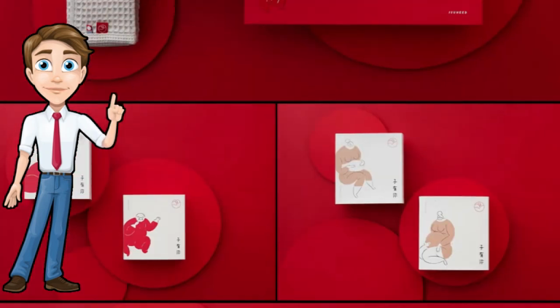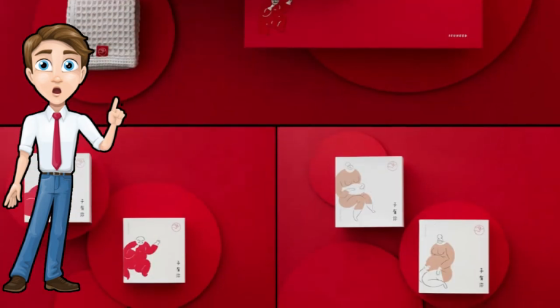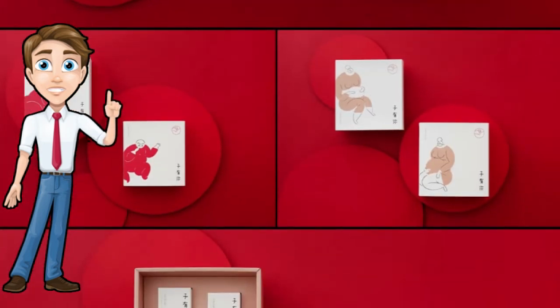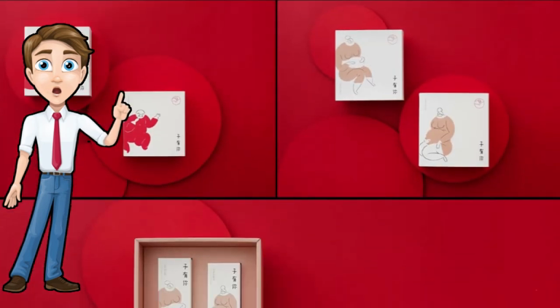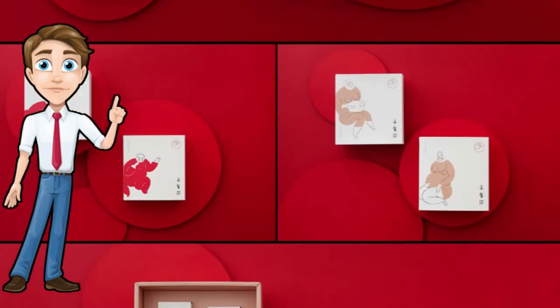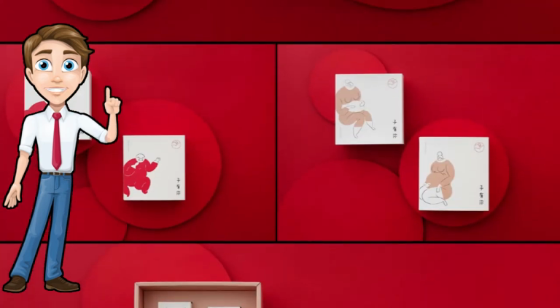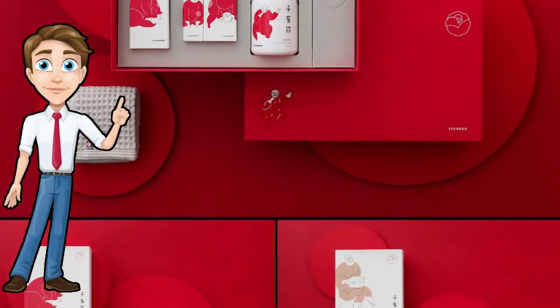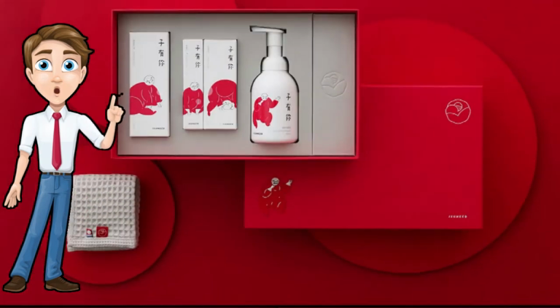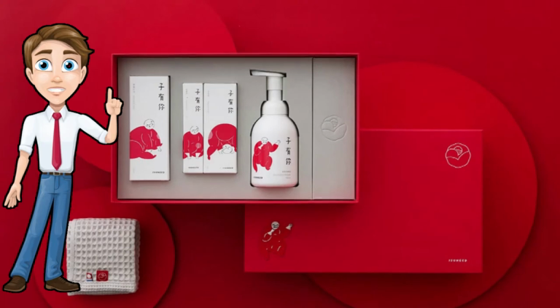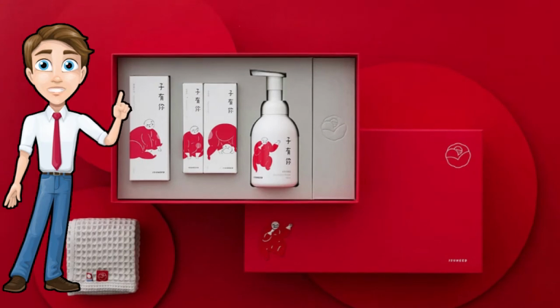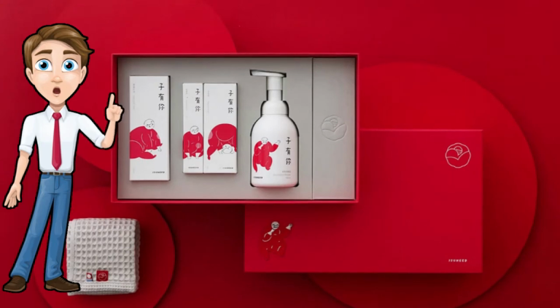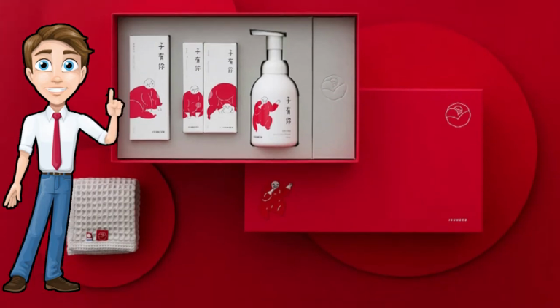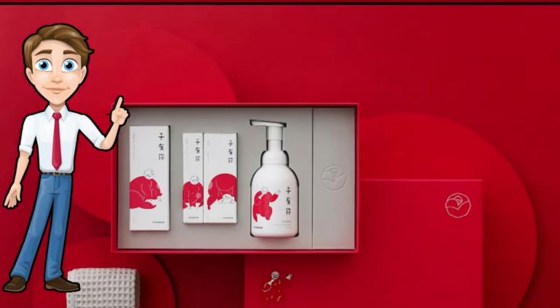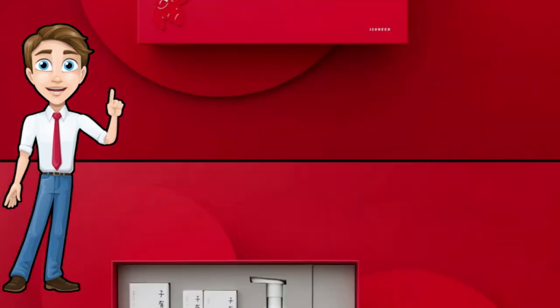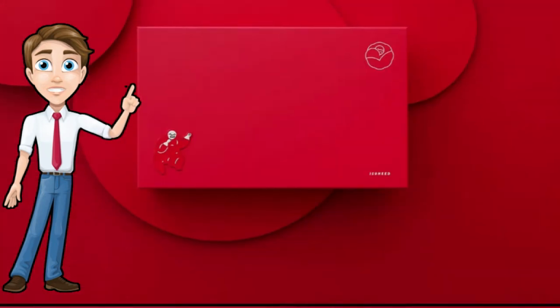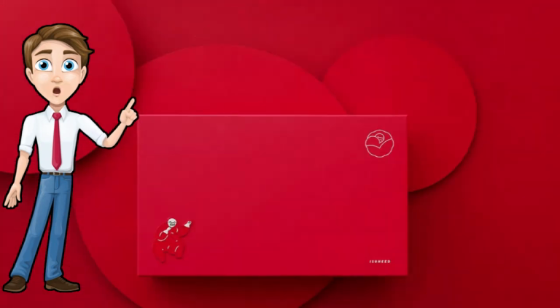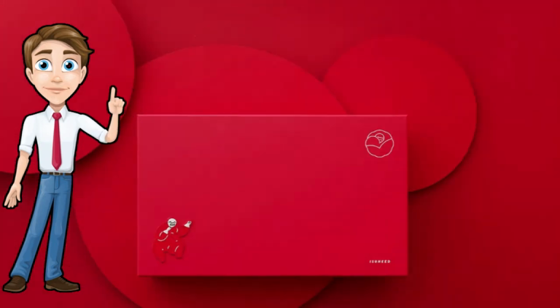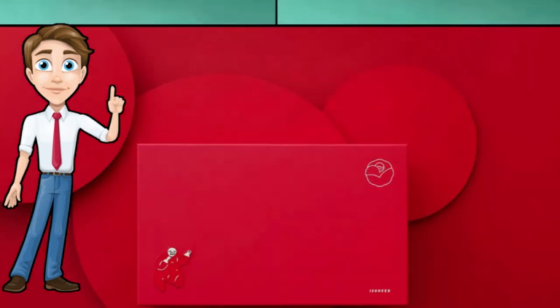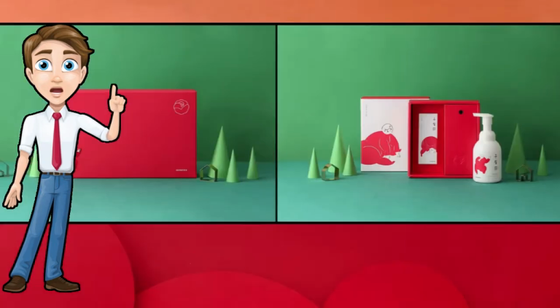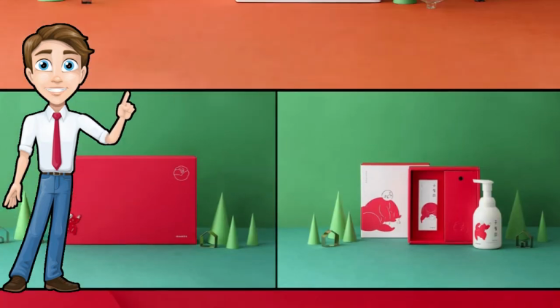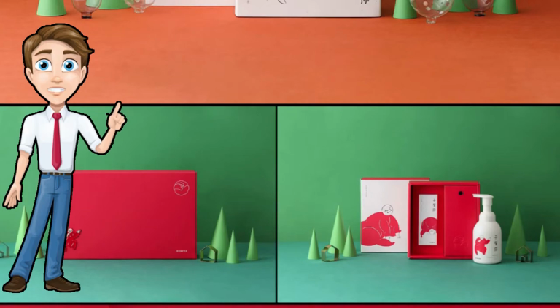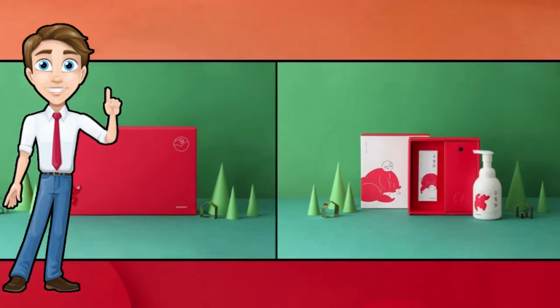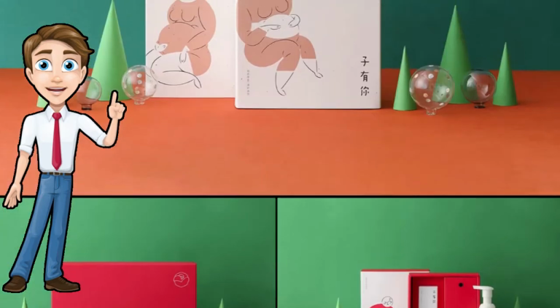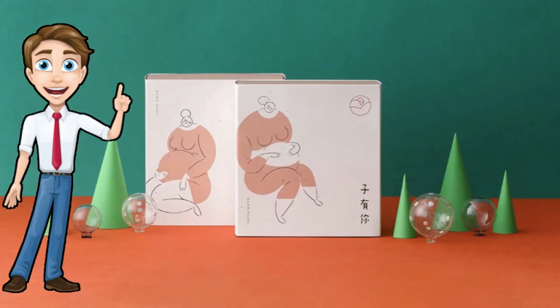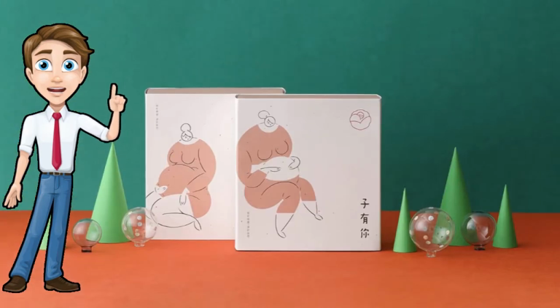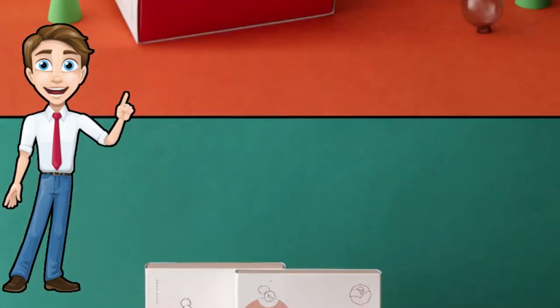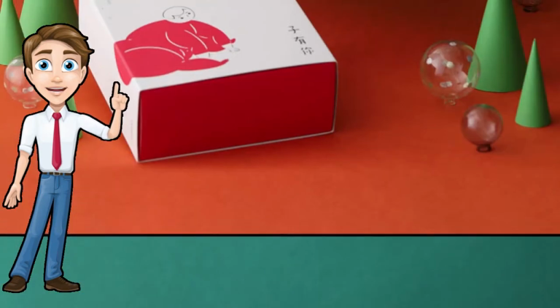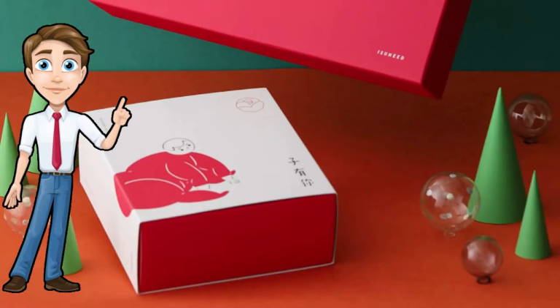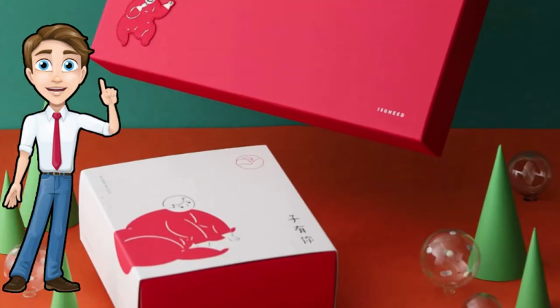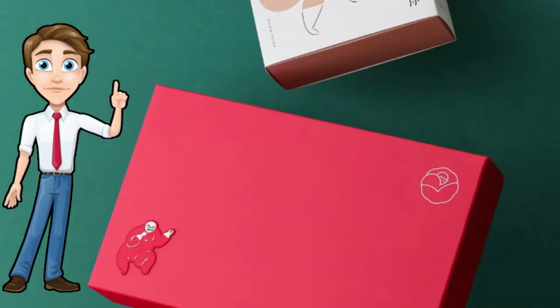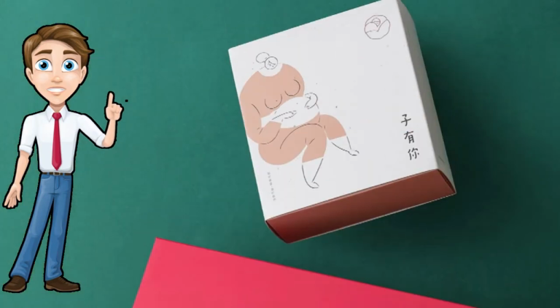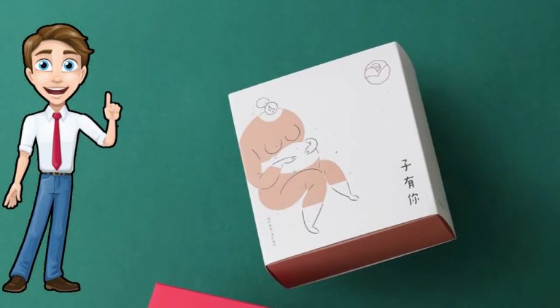Not to replace the in-store experience, but to meet customers where they are now, and where they will be tomorrow. The packaging trends are all about providing a new, more immersive brand experience.